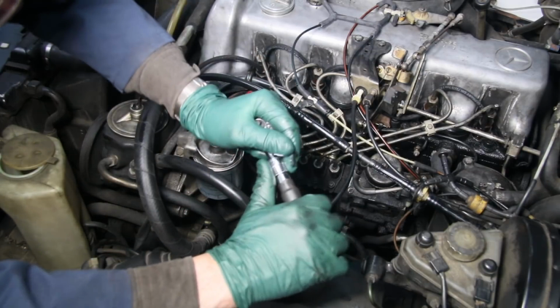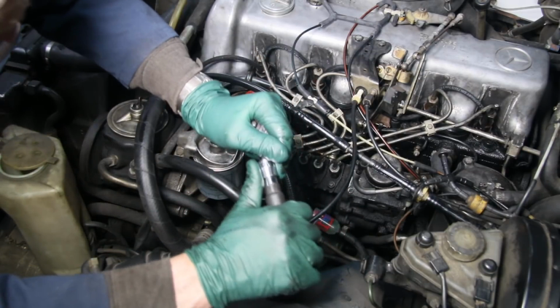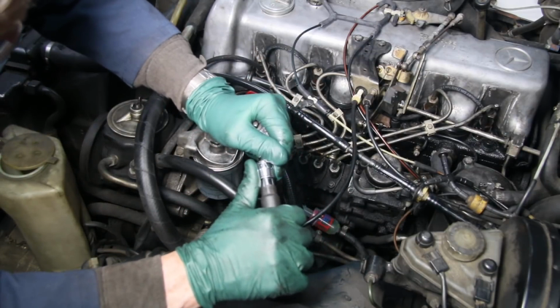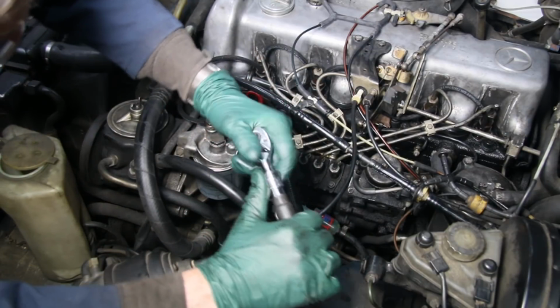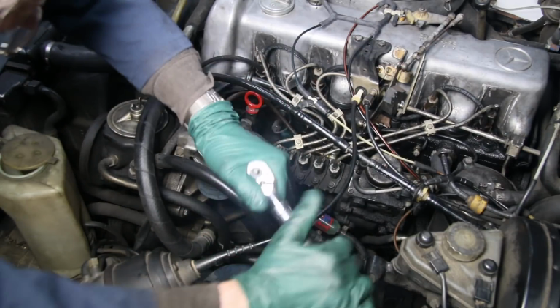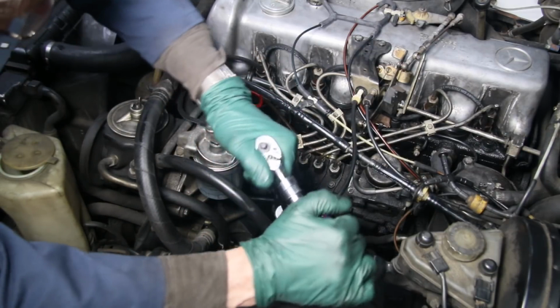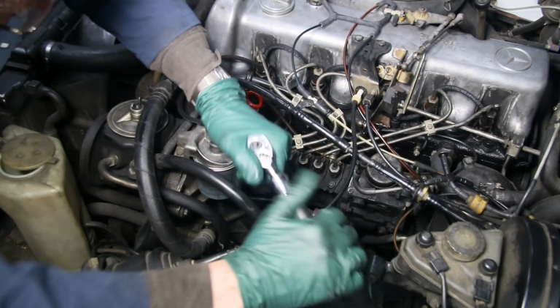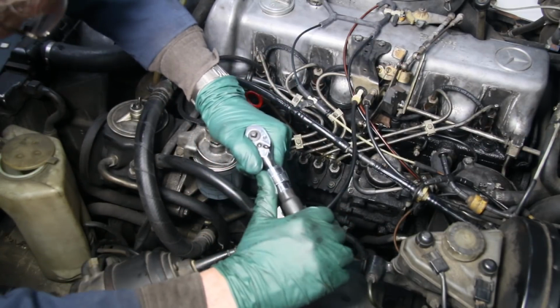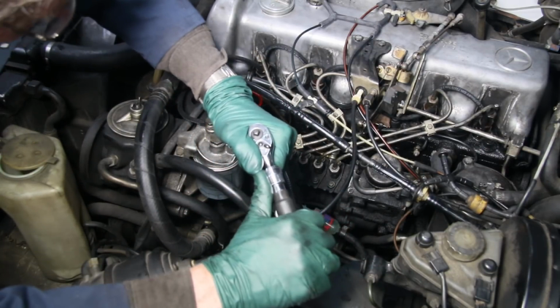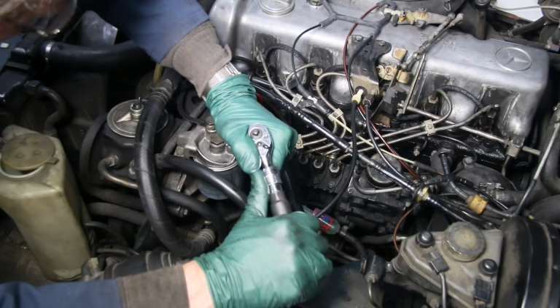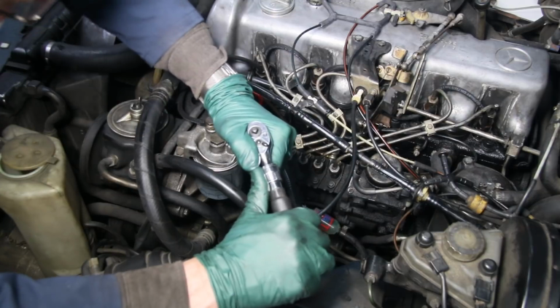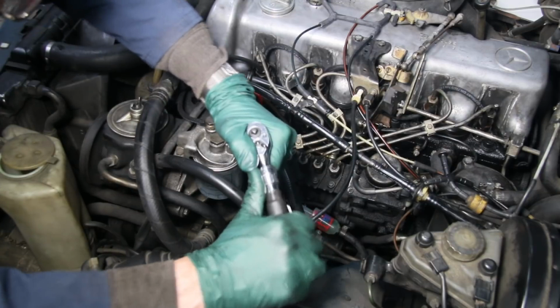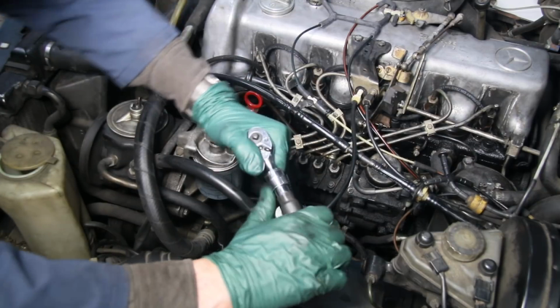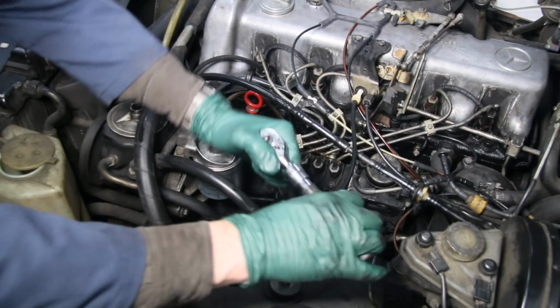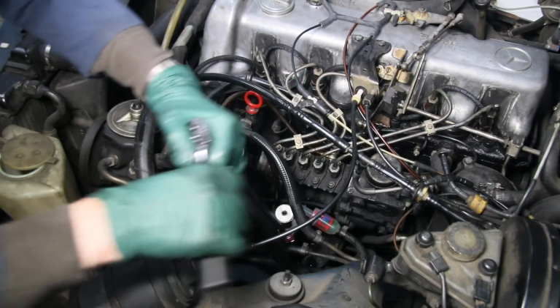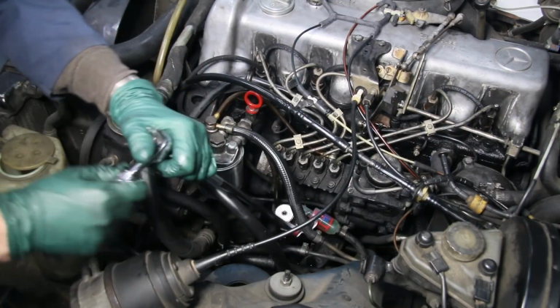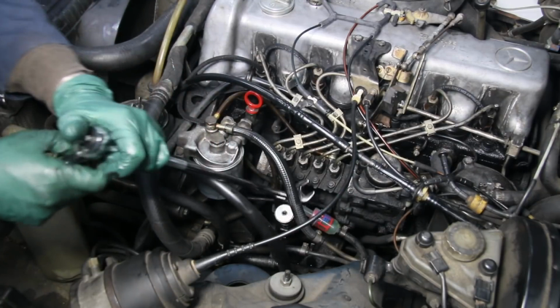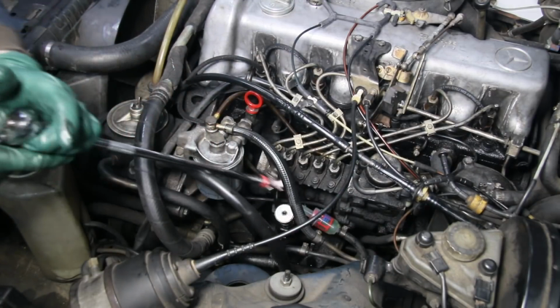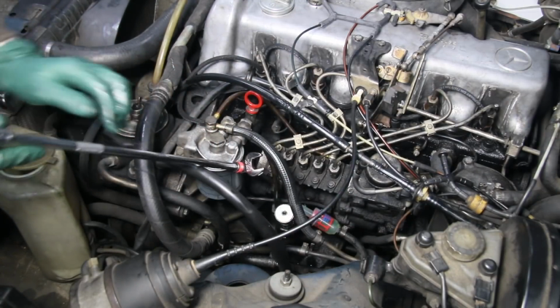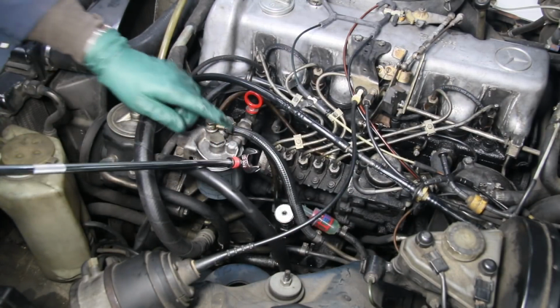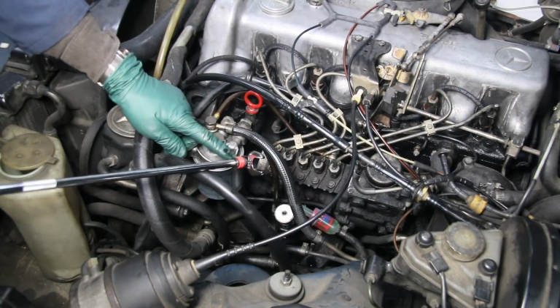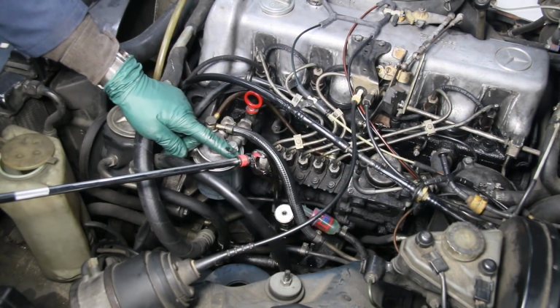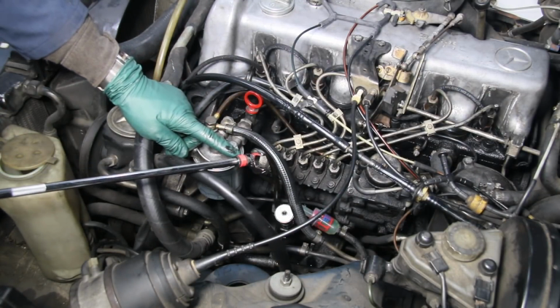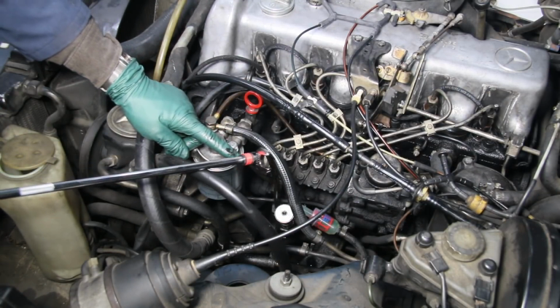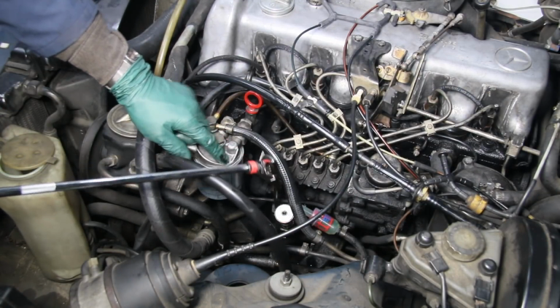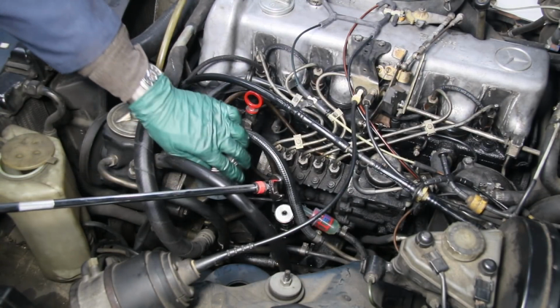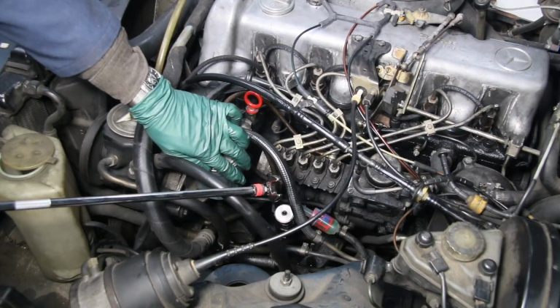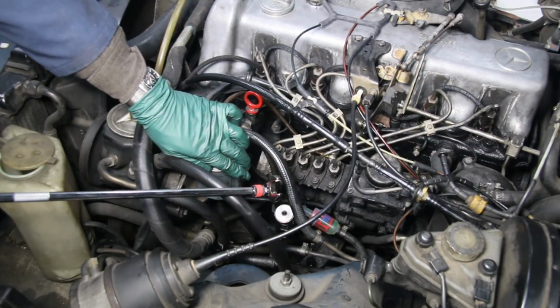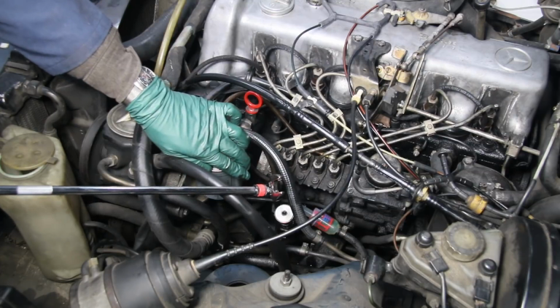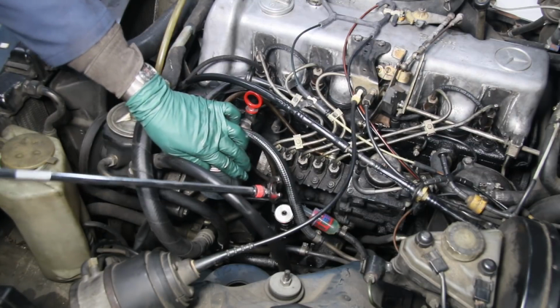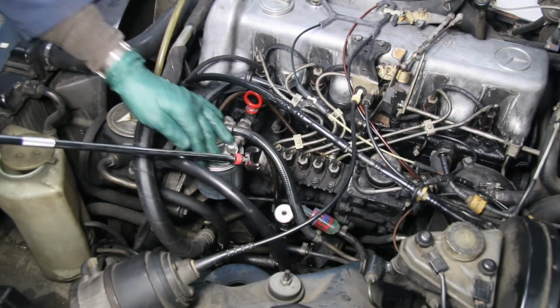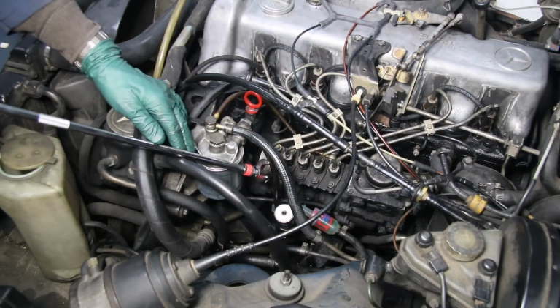You've got to make sure it's all the way on there. That's tight — but this is the tool you want when you're installing the Monarch hand primer pump.